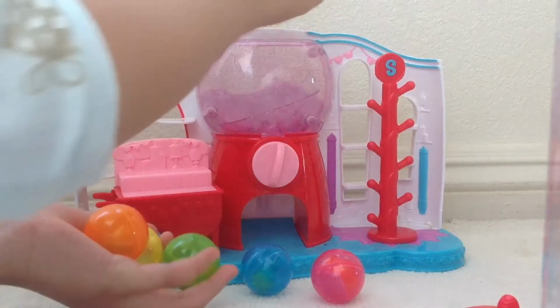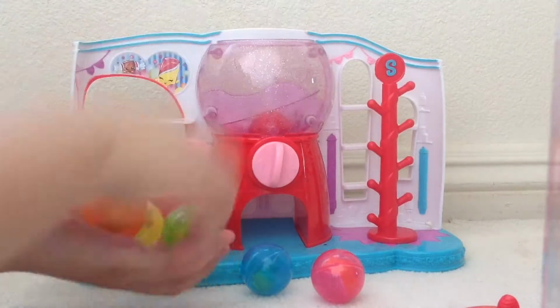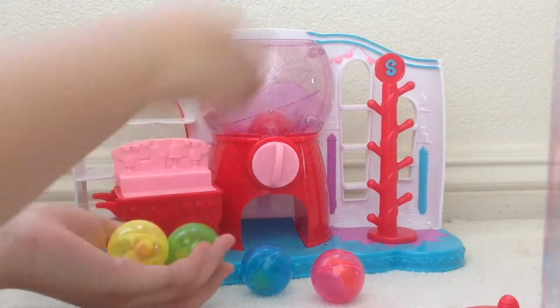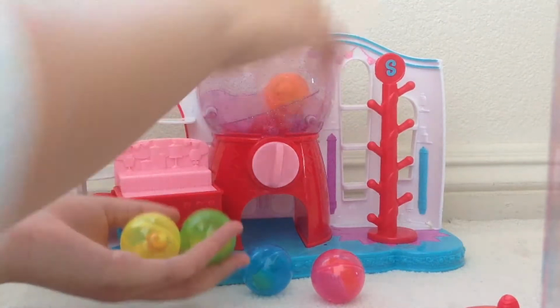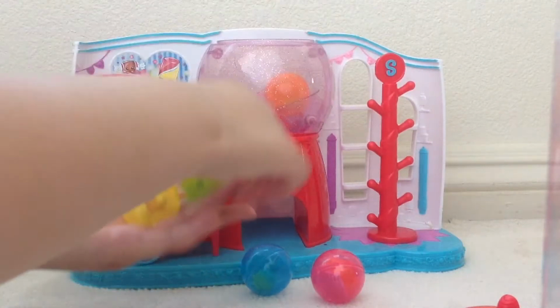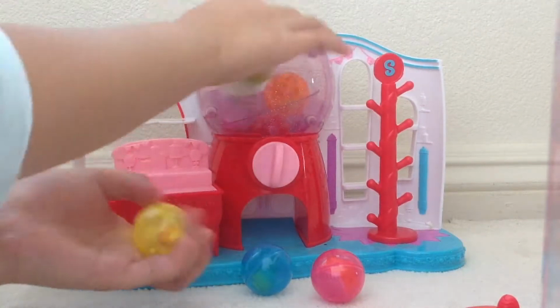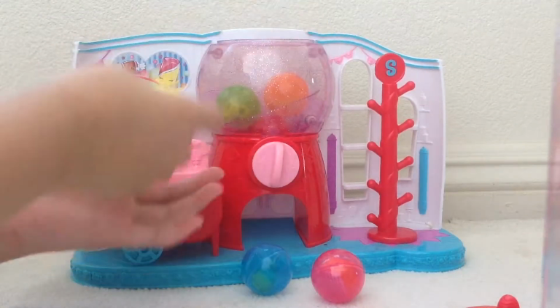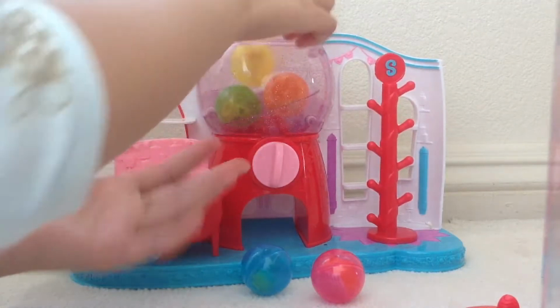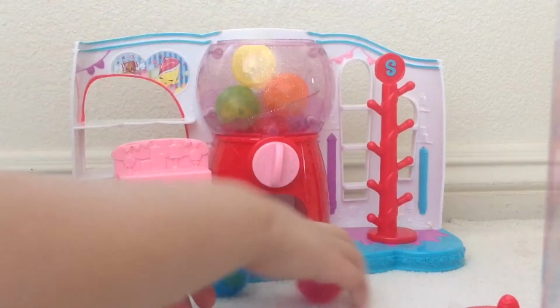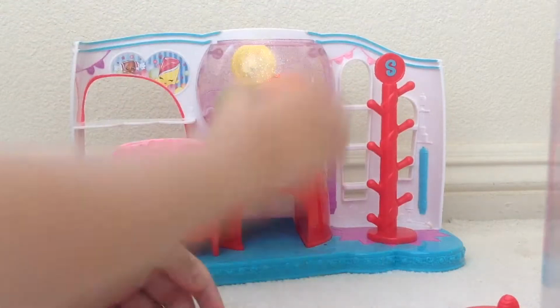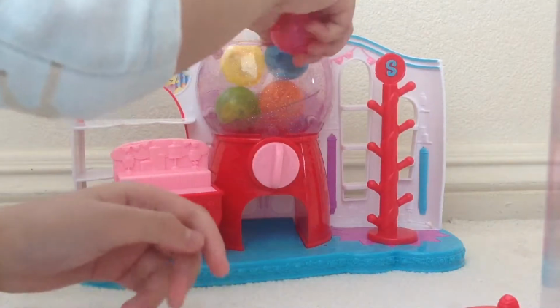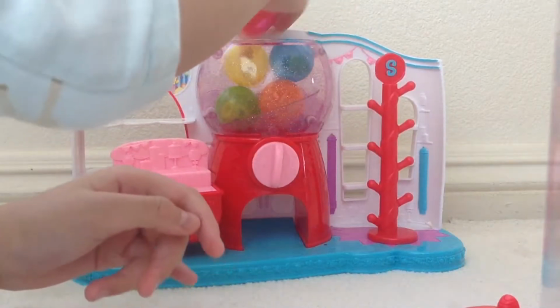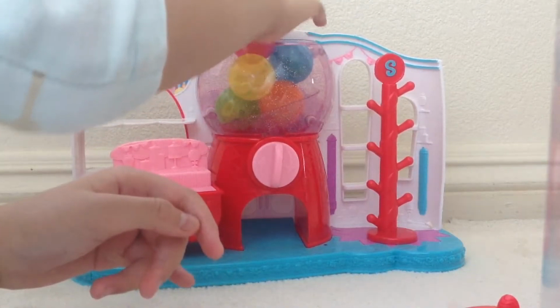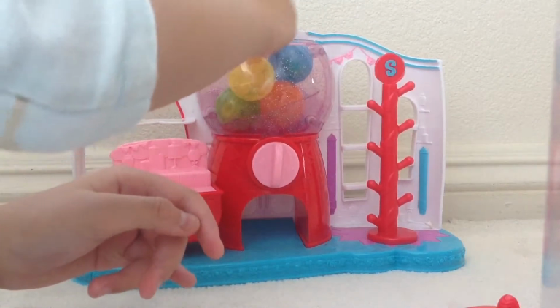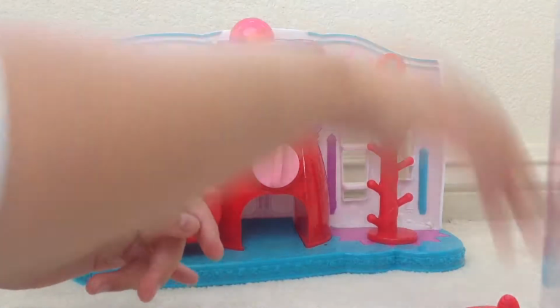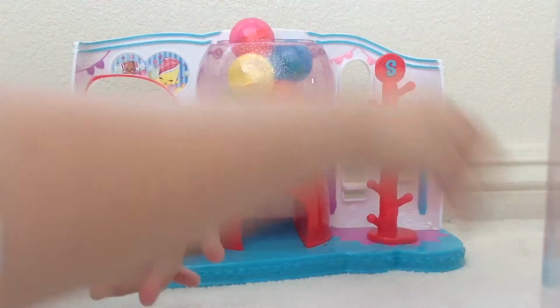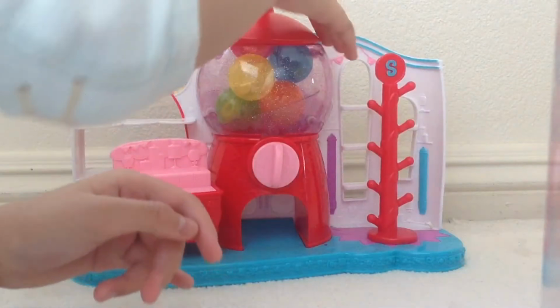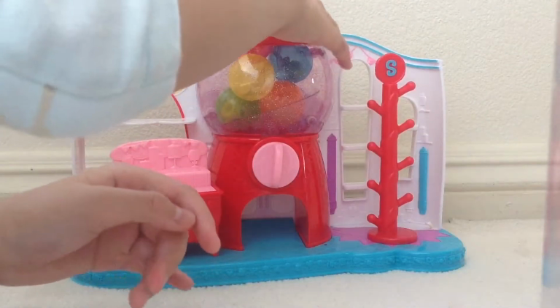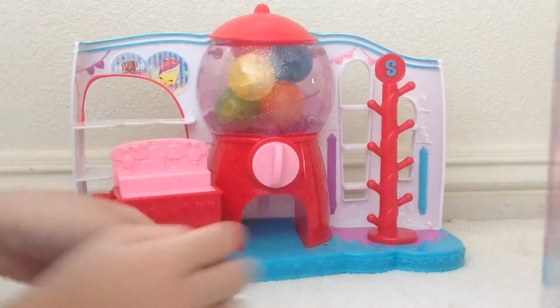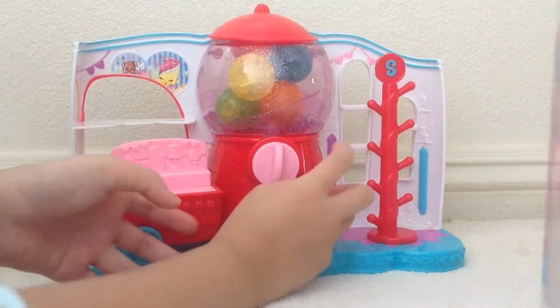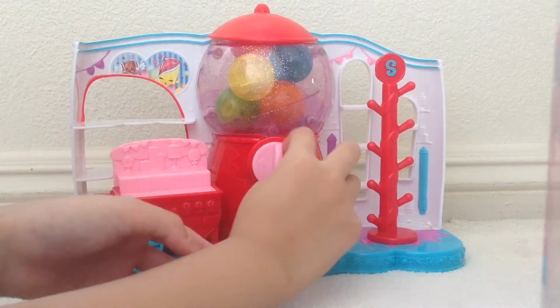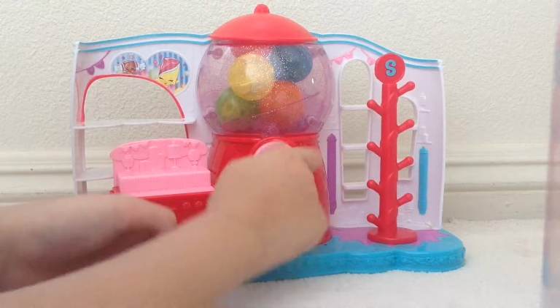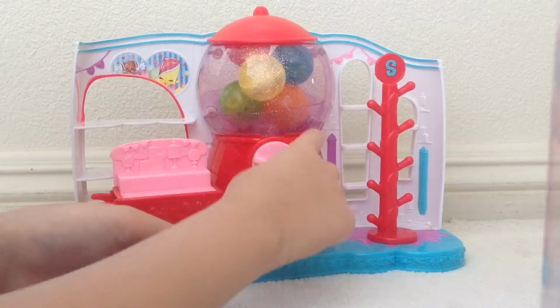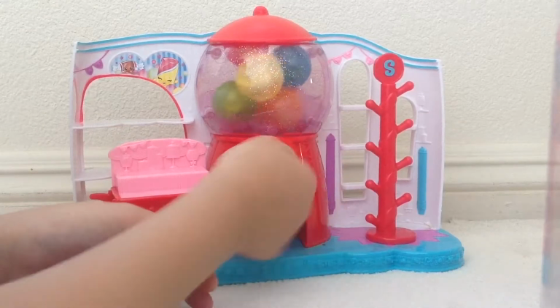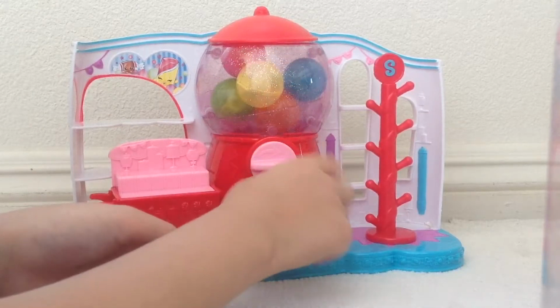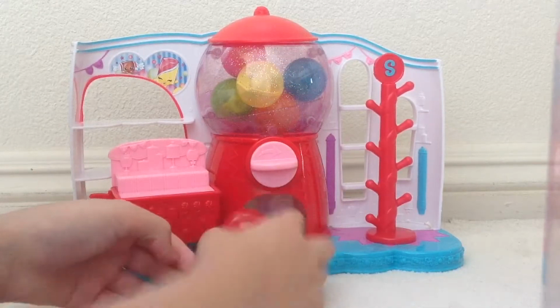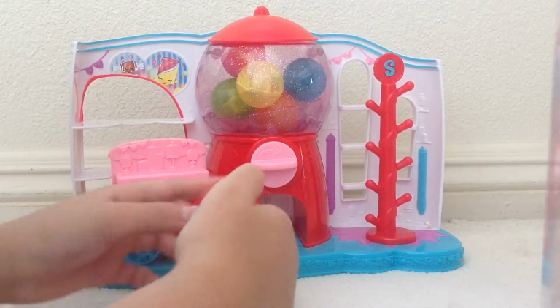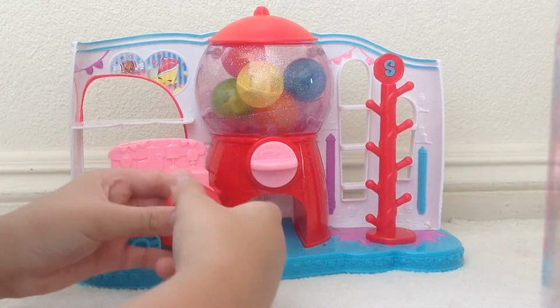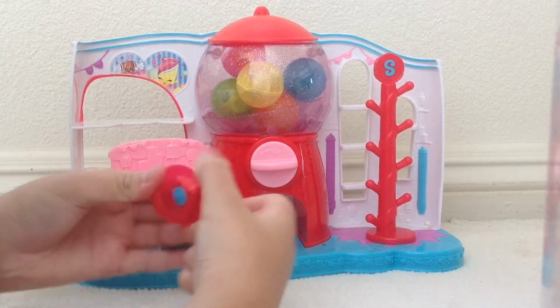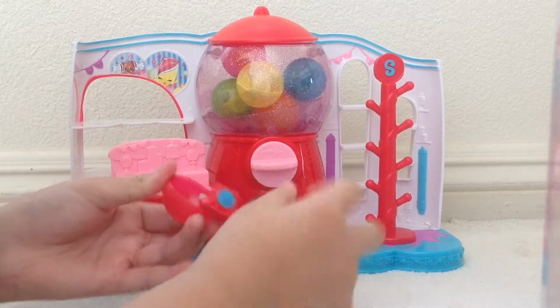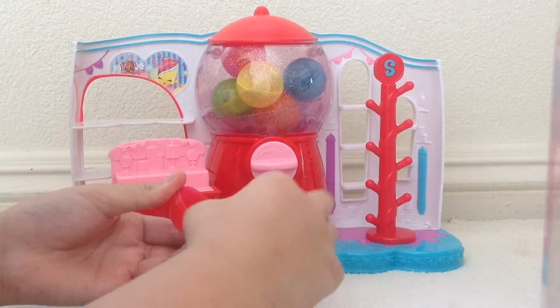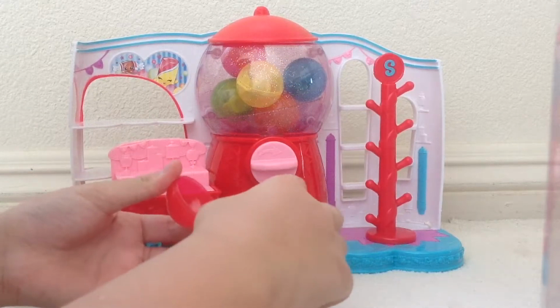So let's fill in our gumballs. I filled all of them up with Shopkins and we're going to put it in the gumball machine.